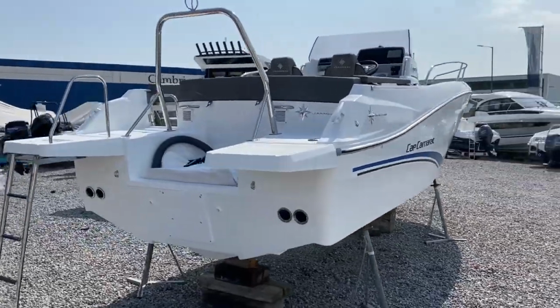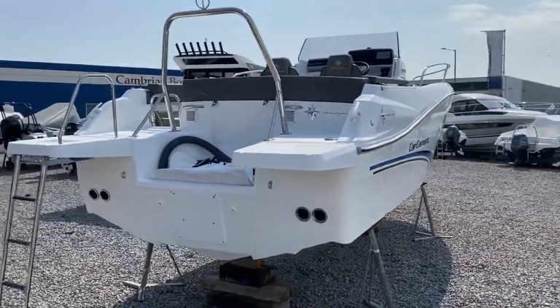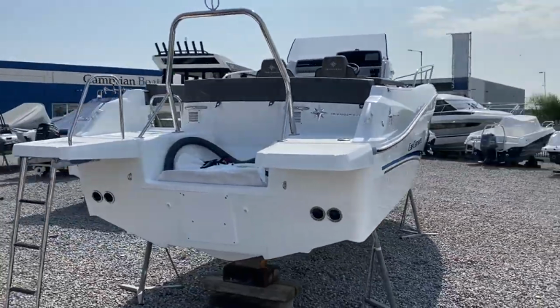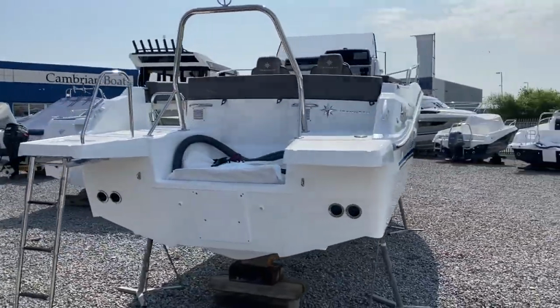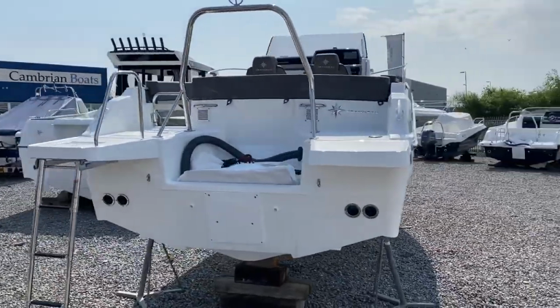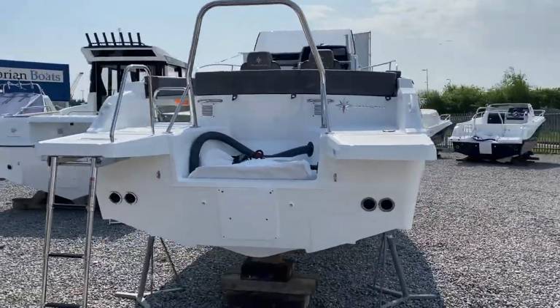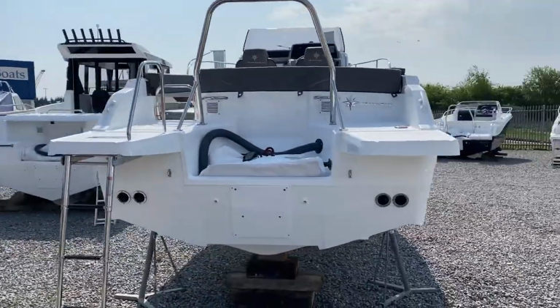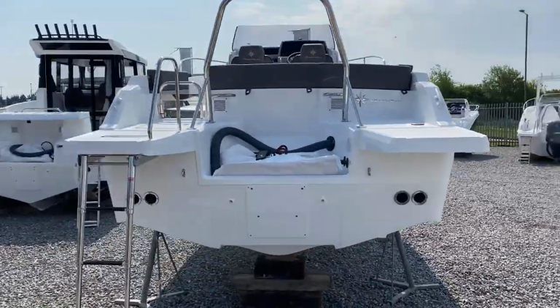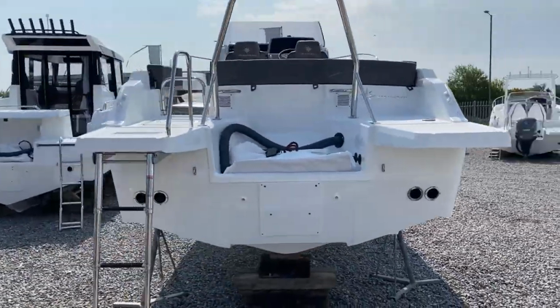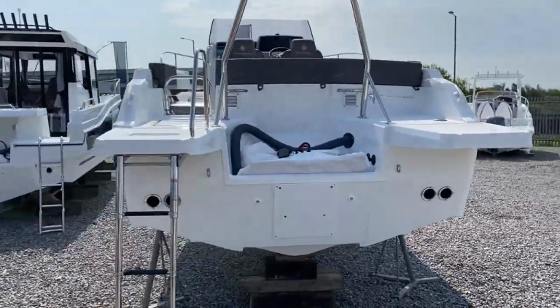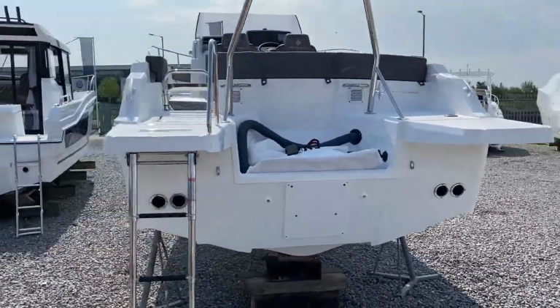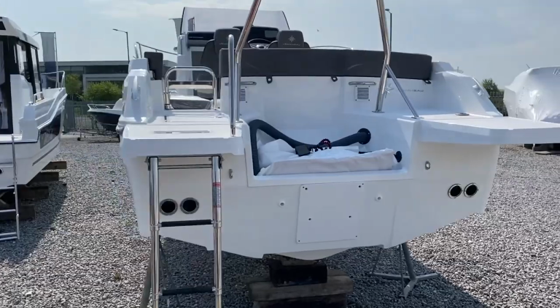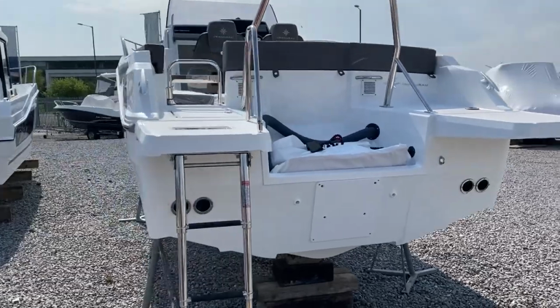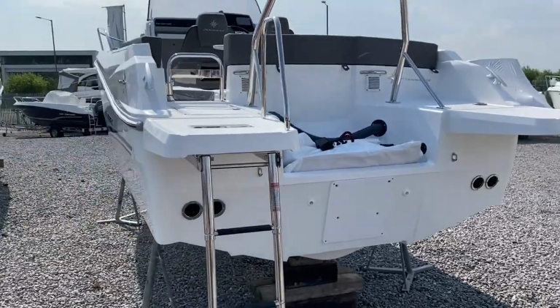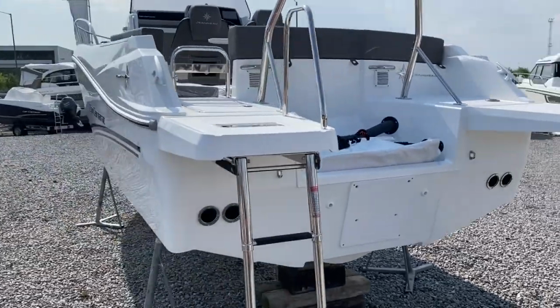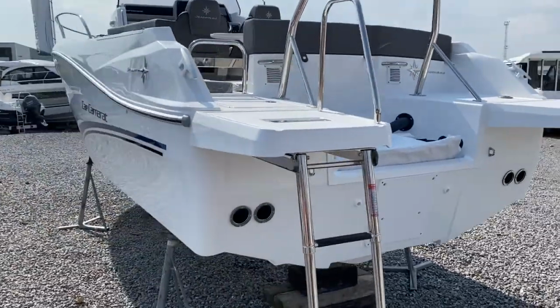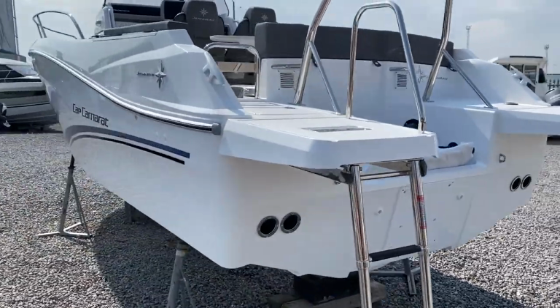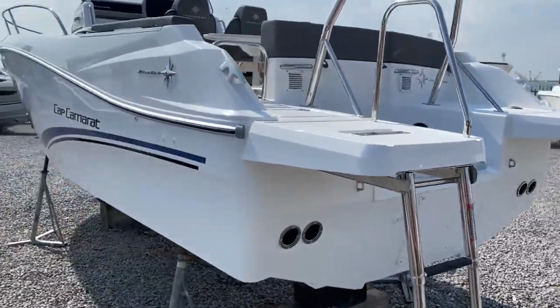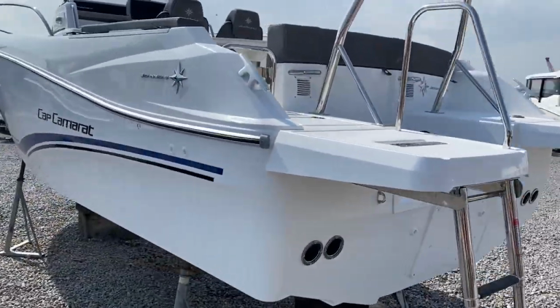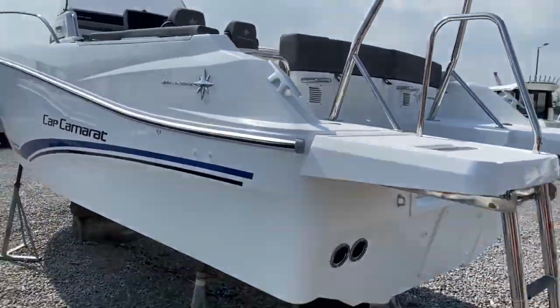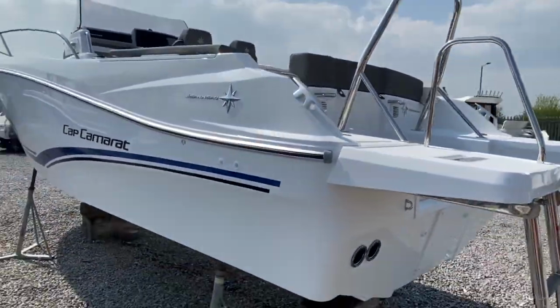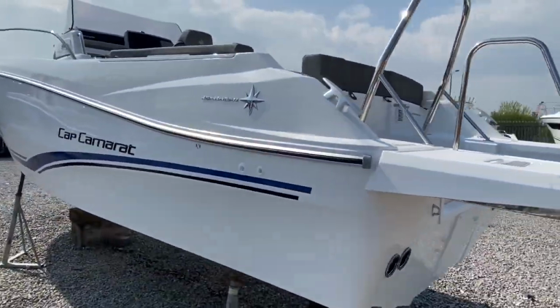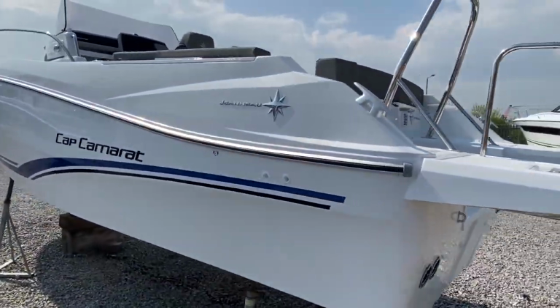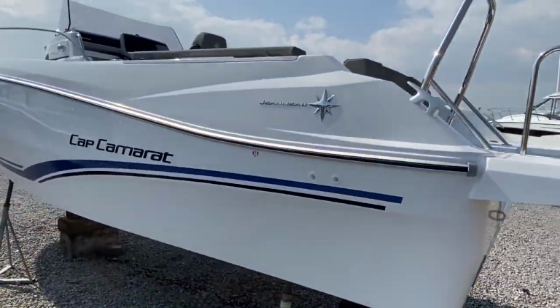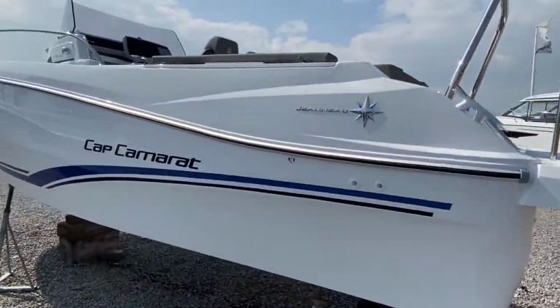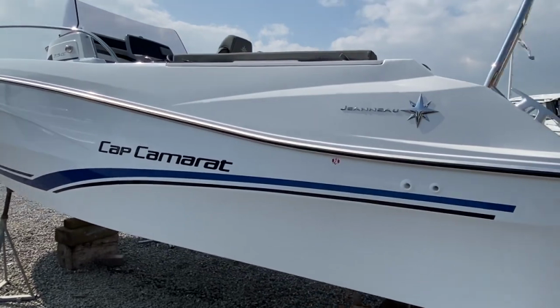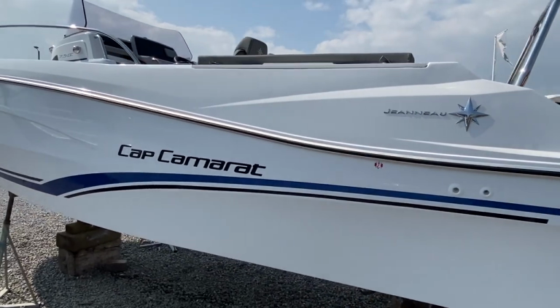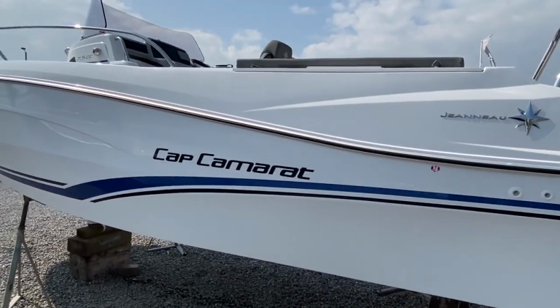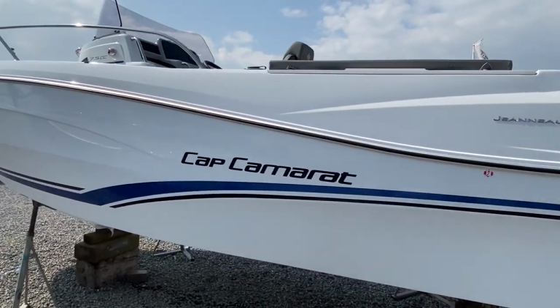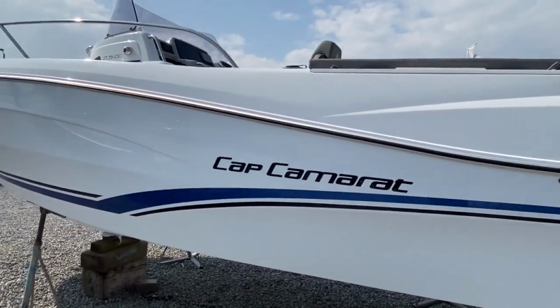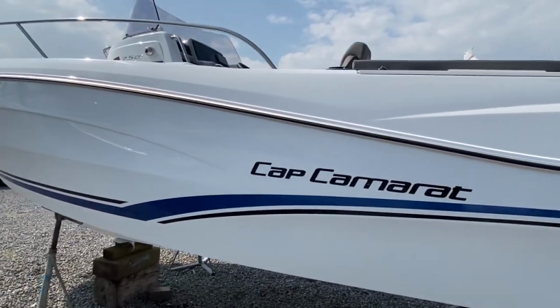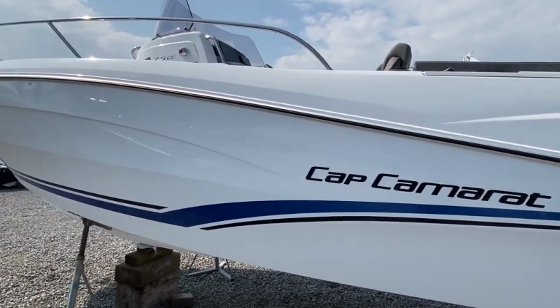Solid stainless steel ski arch. There's a boarding ladder which folds away very neatly, completely underneath the swim platform, so there's nothing to stub your toe on when you're in the marina or getting in and out of the water.